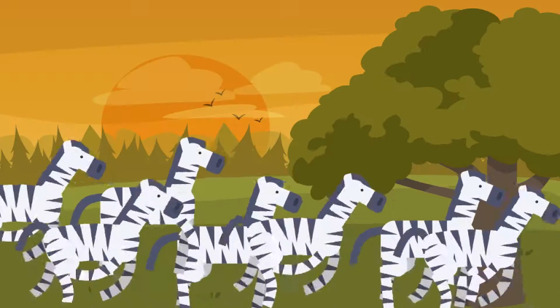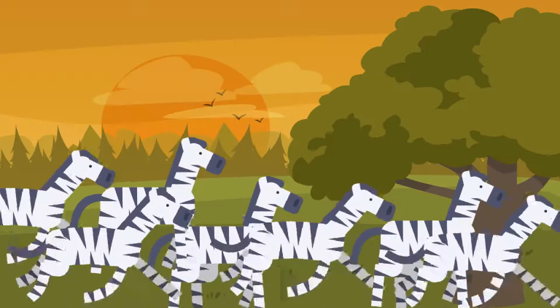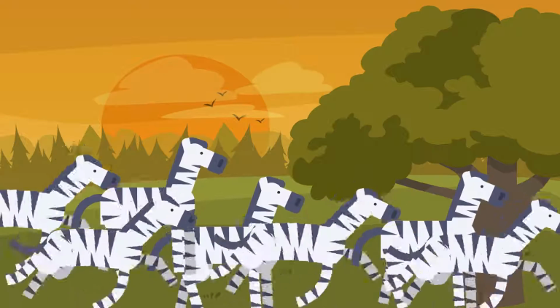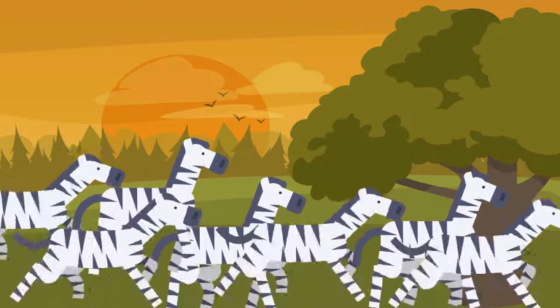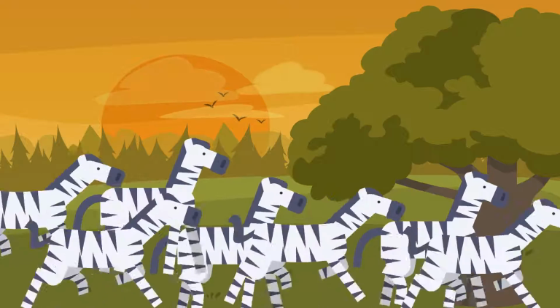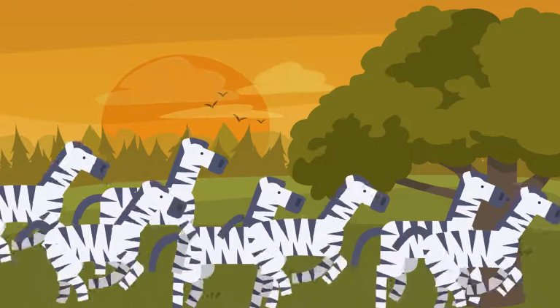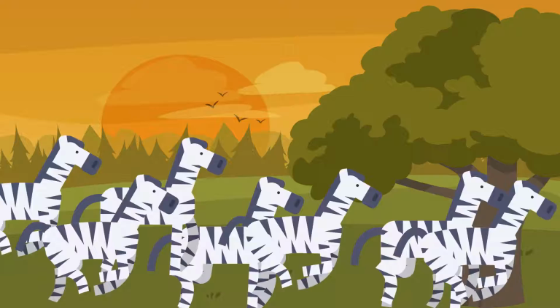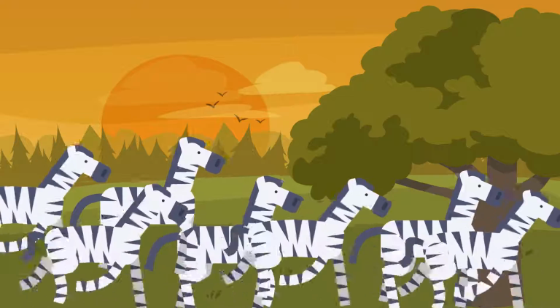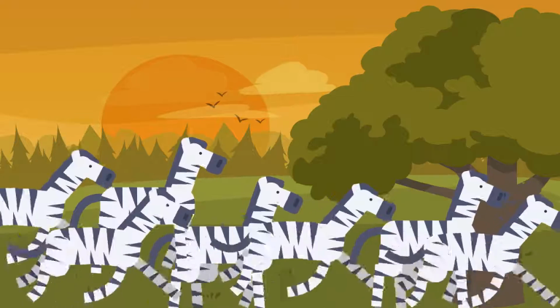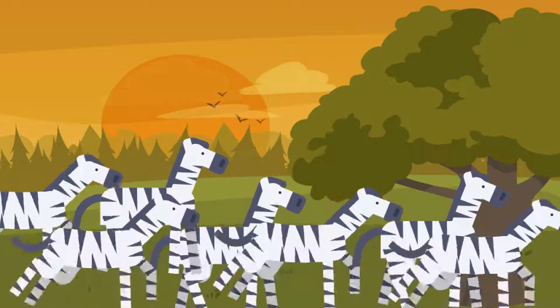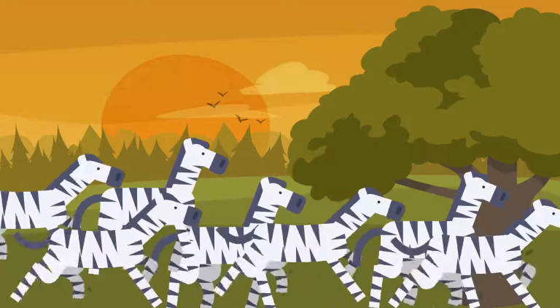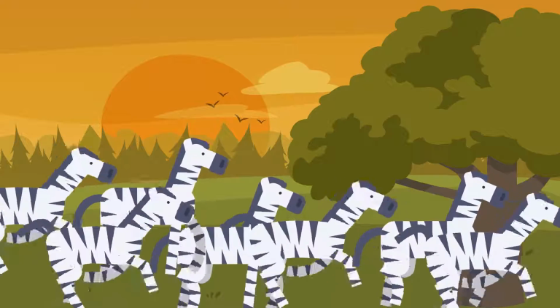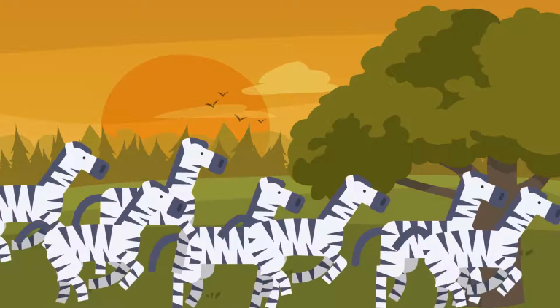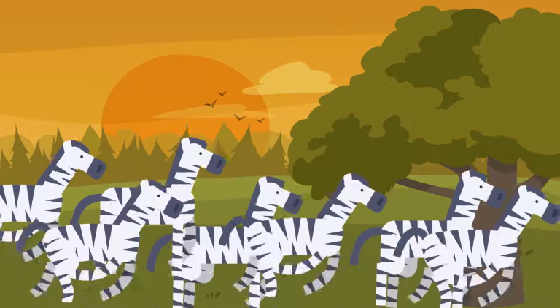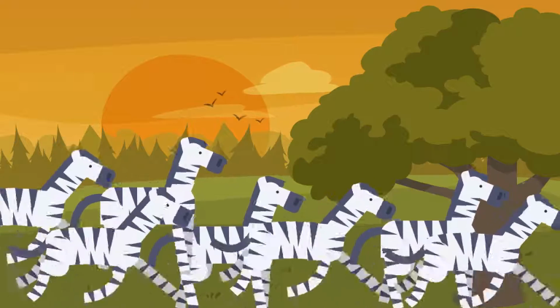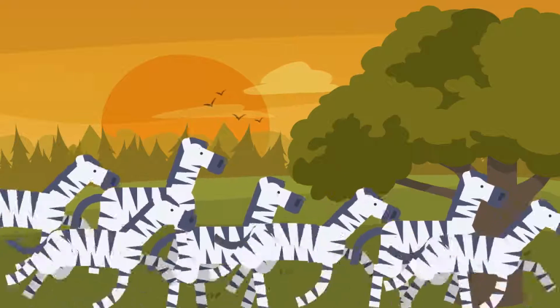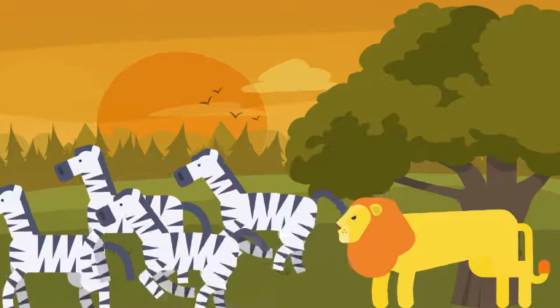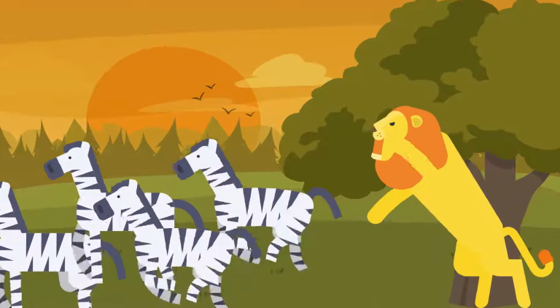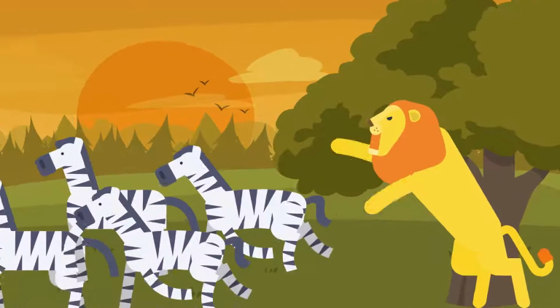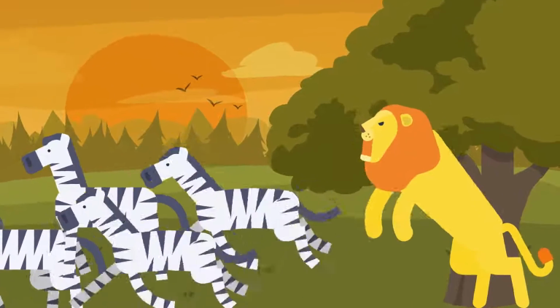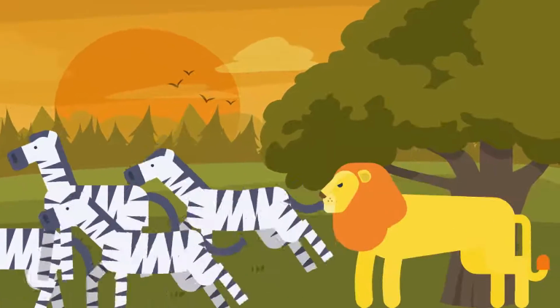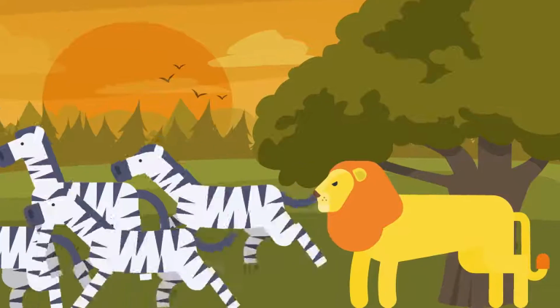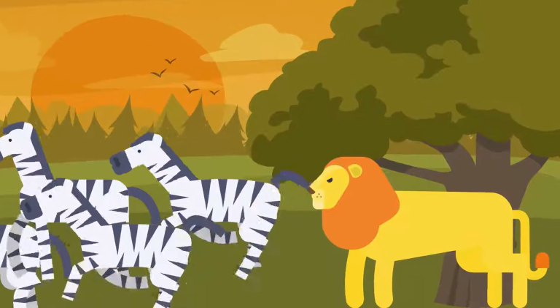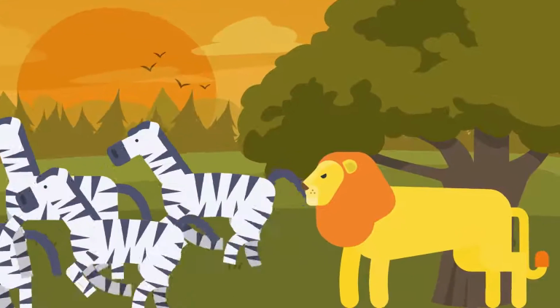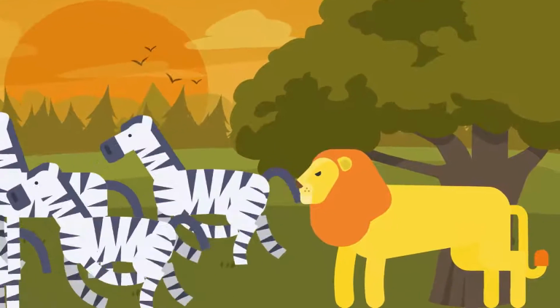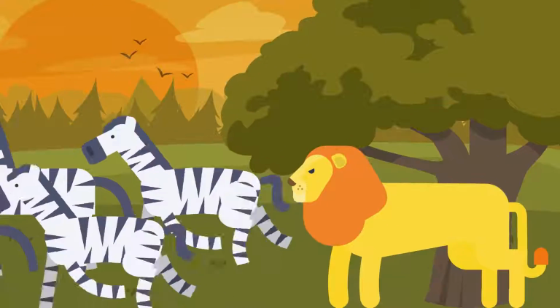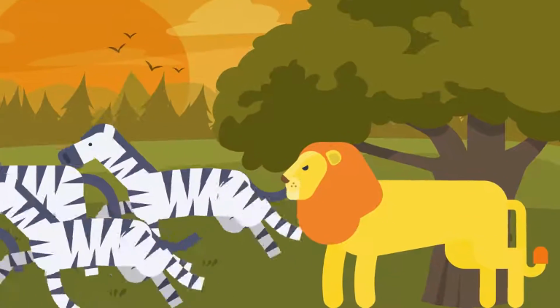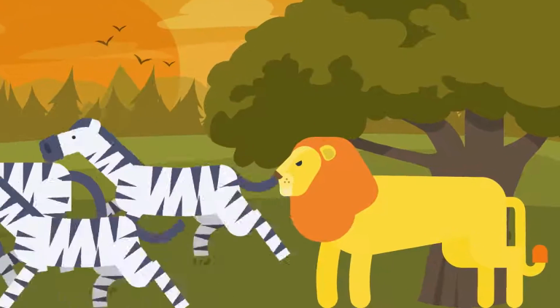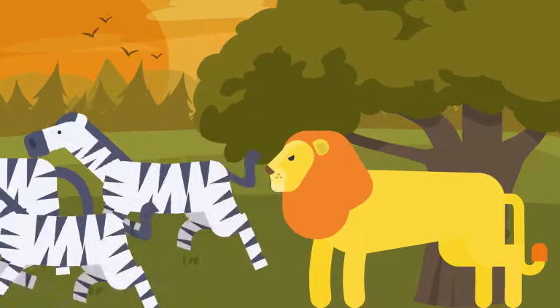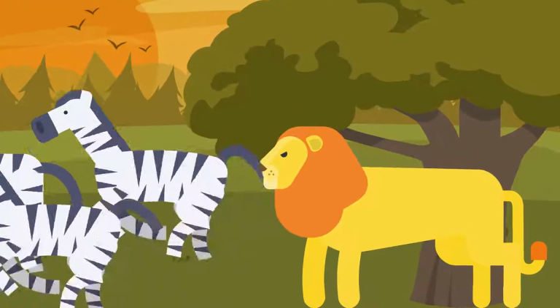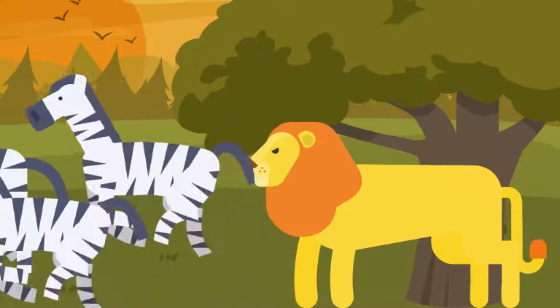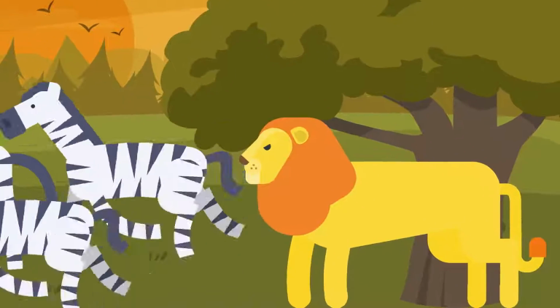When a large number of zebras move together, their stripes could appear to be one large animal running. This illusion may confuse predators, making it difficult for them to pick out a single animal to attack.